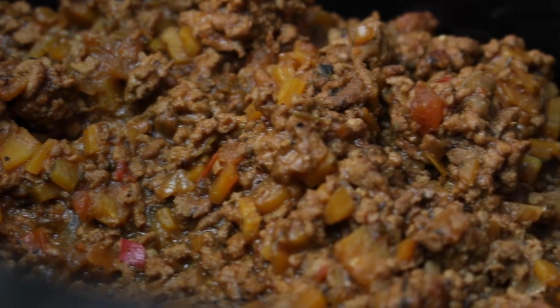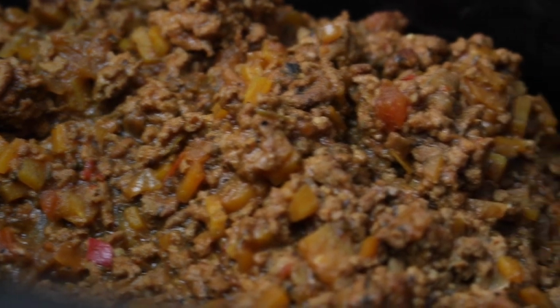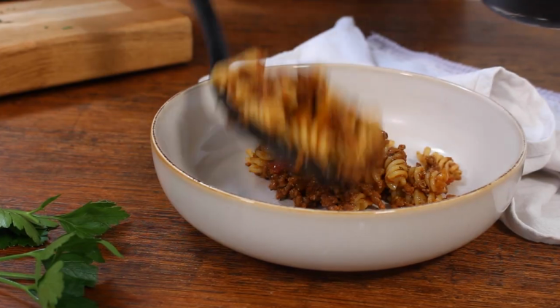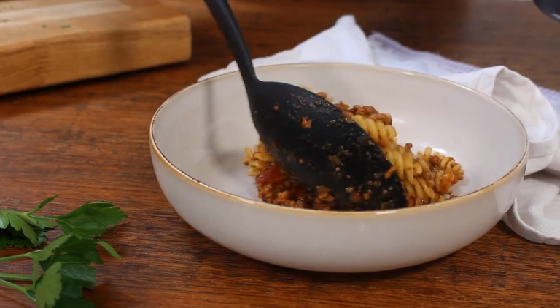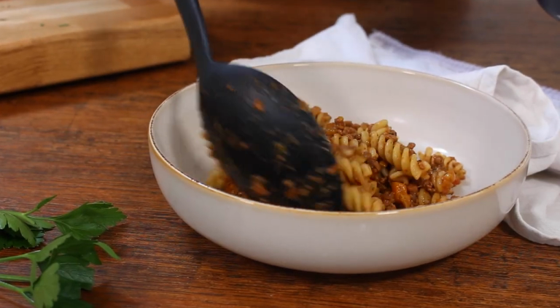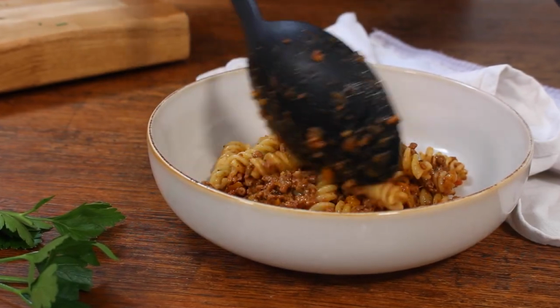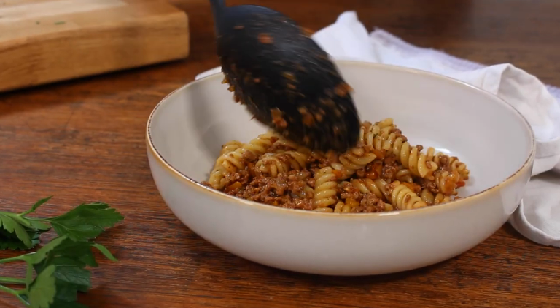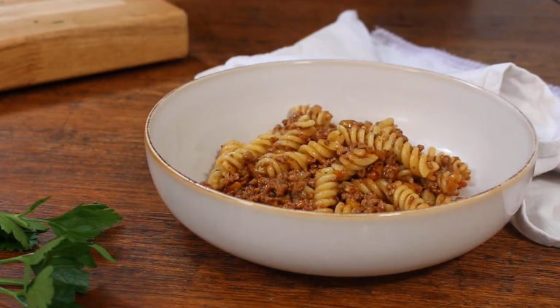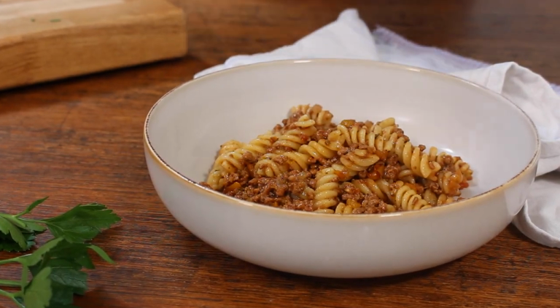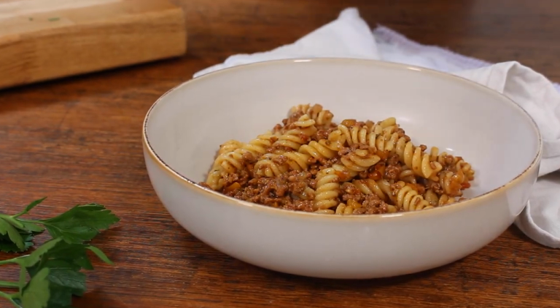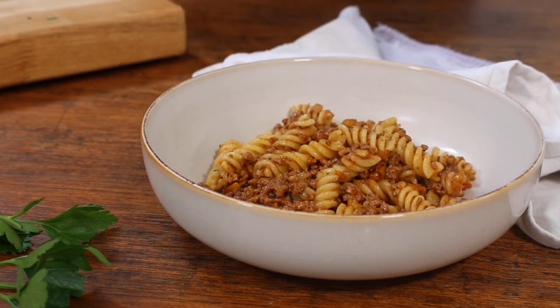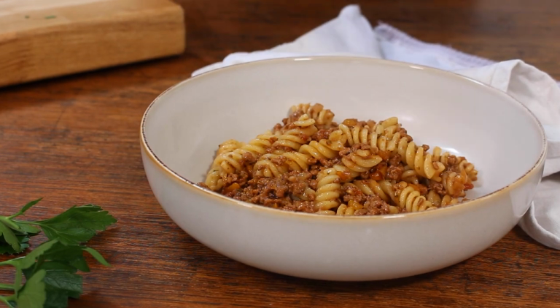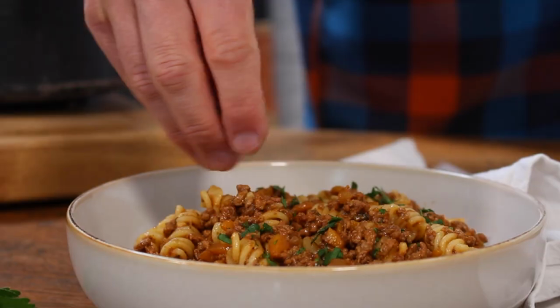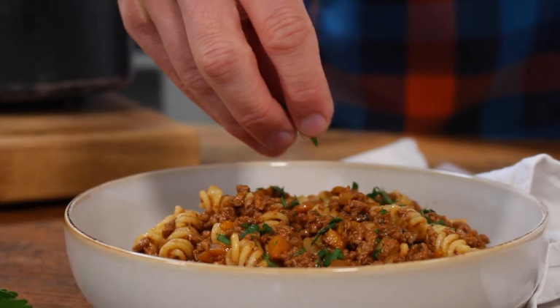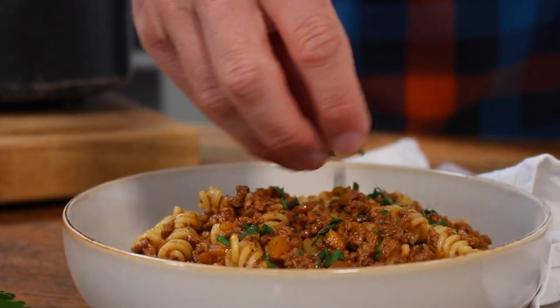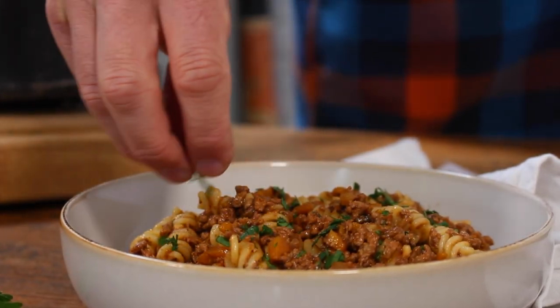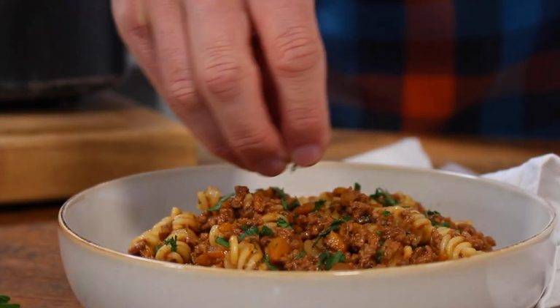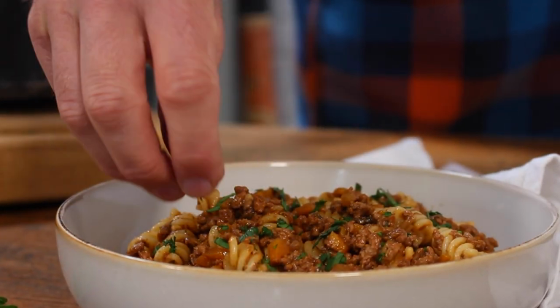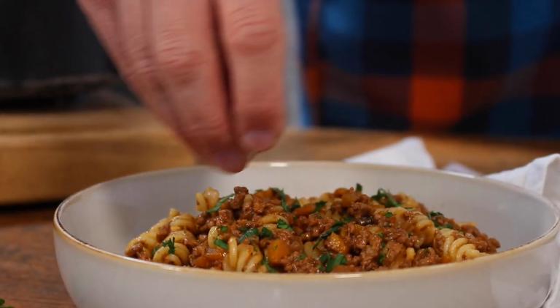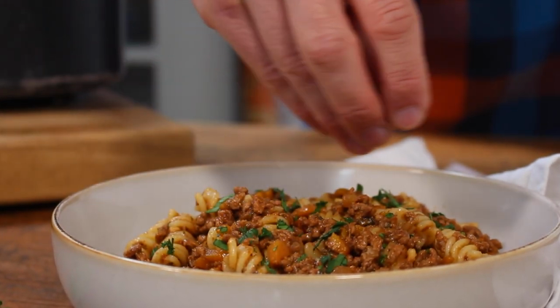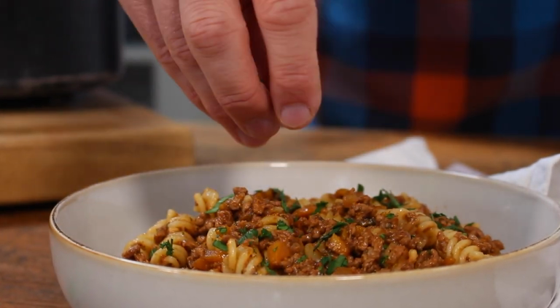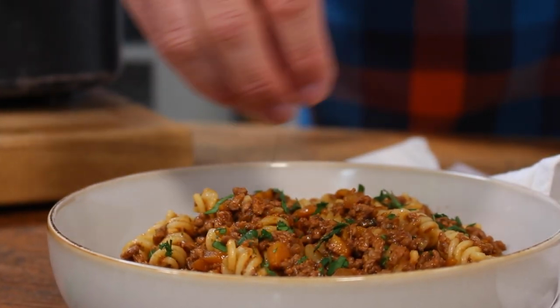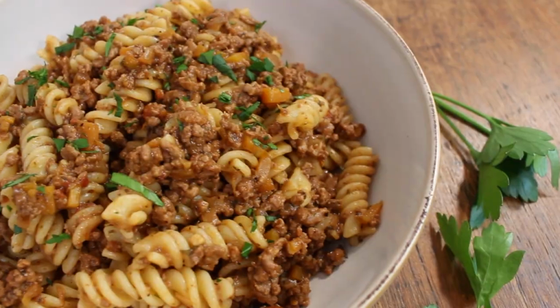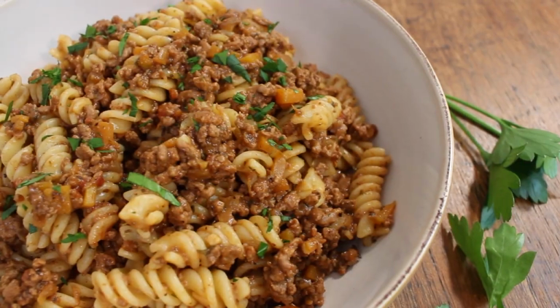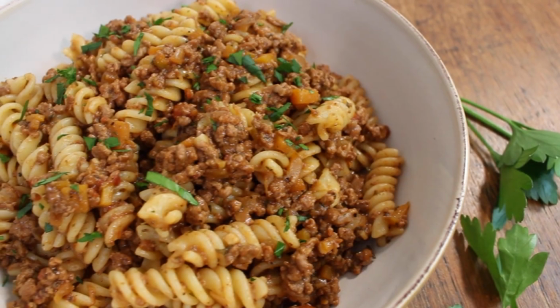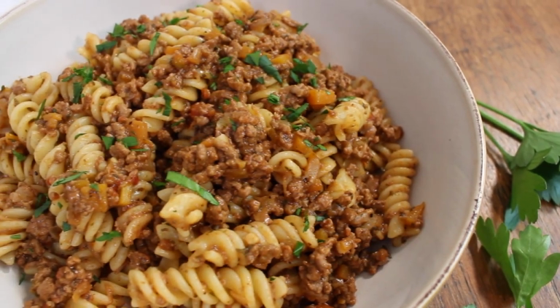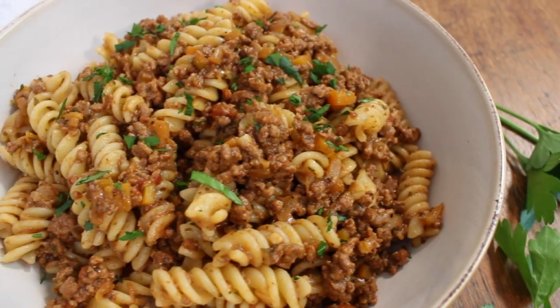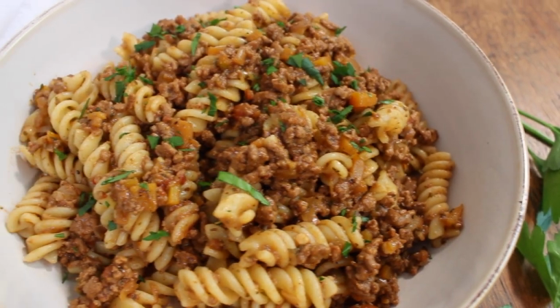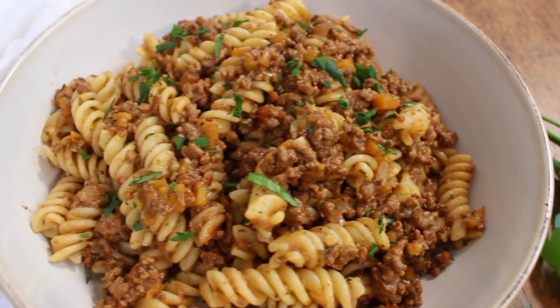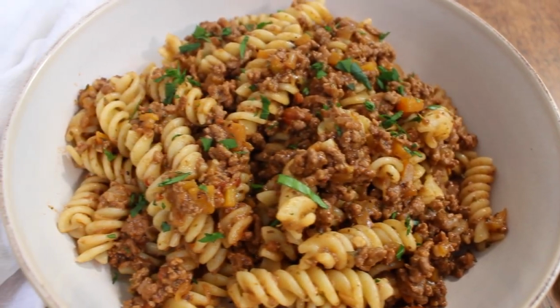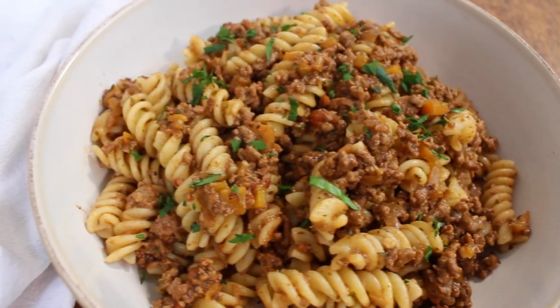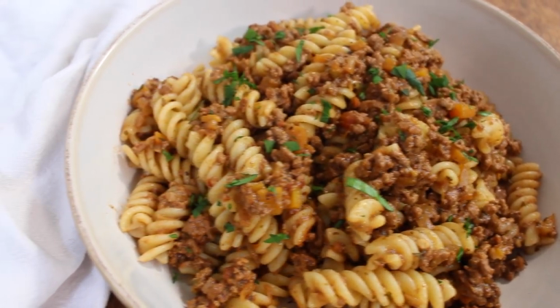Do whatever is most convenient for you. Once it's ready, it's going to be smelling delicious and should be really thick. And like I said, I think it goes best with pasta — just mix in your cooked pasta and garnish with something green.